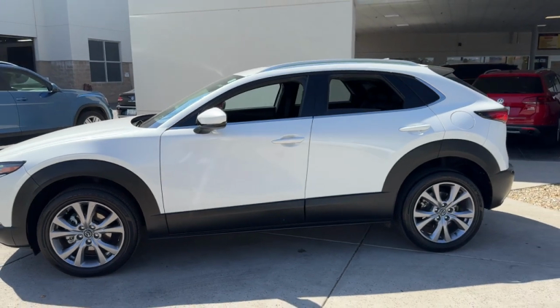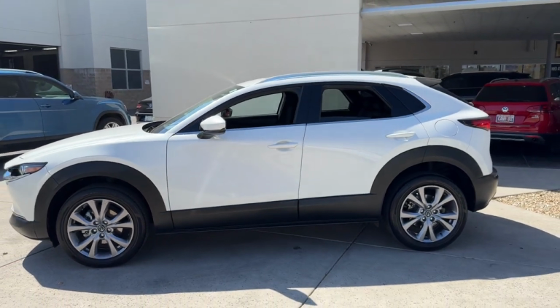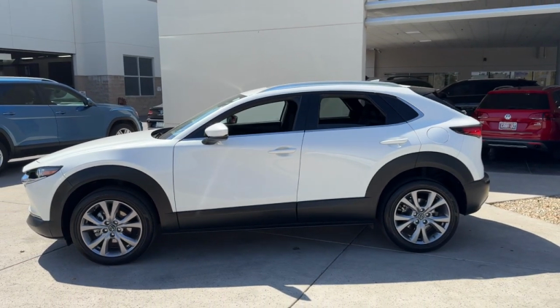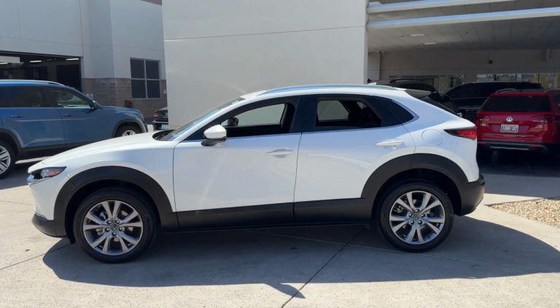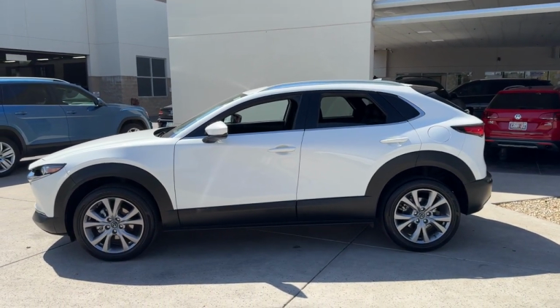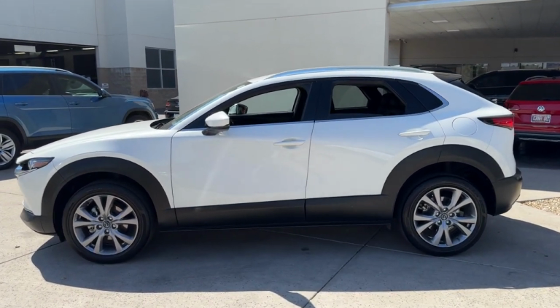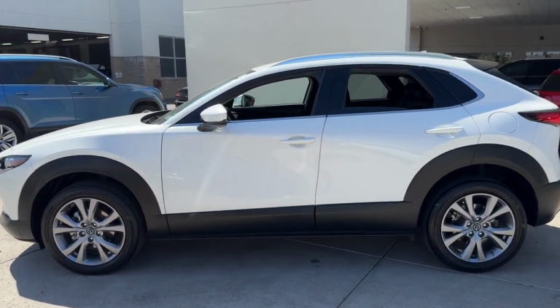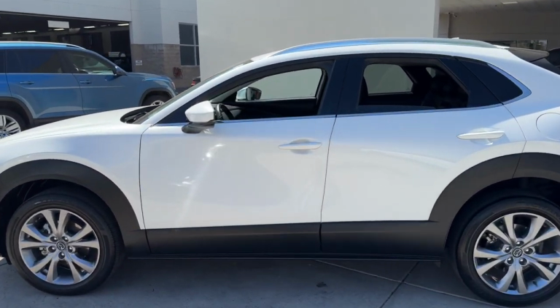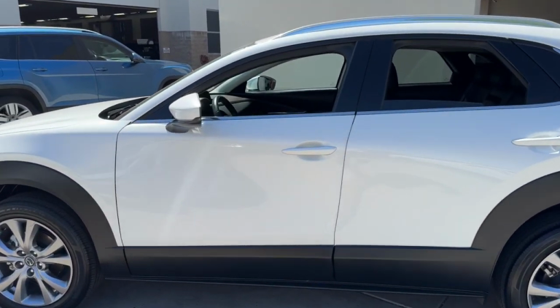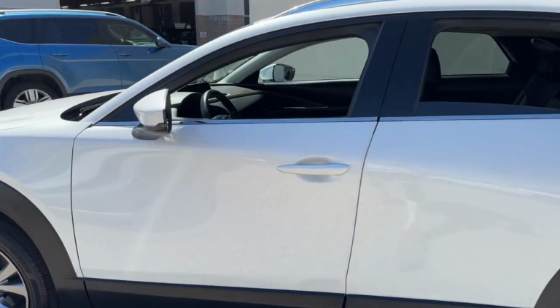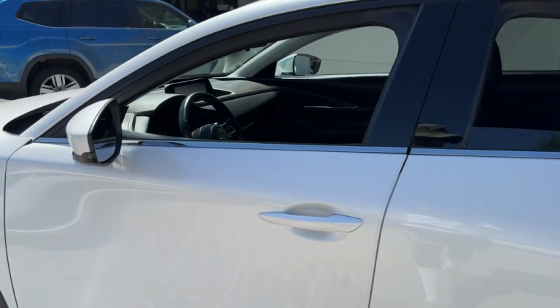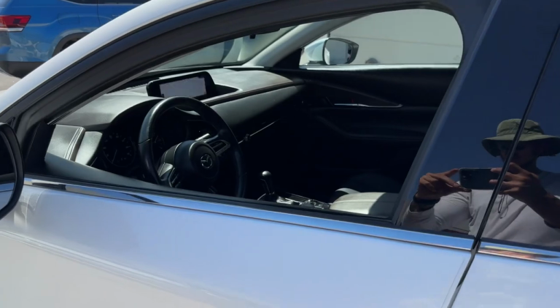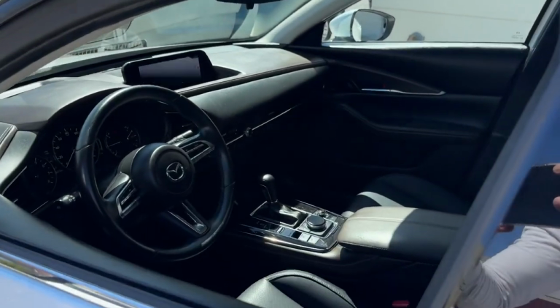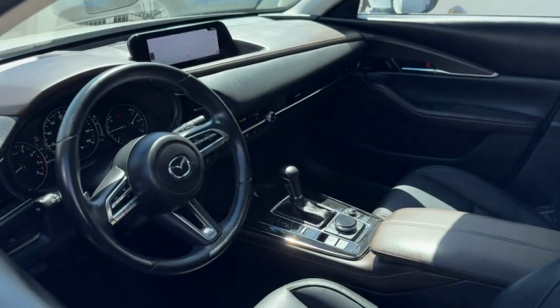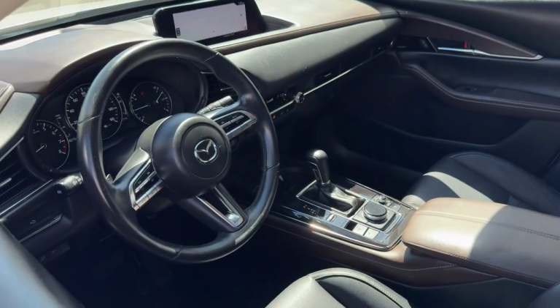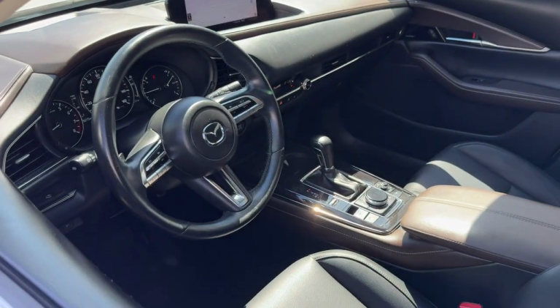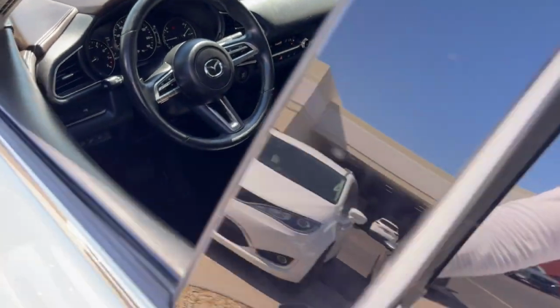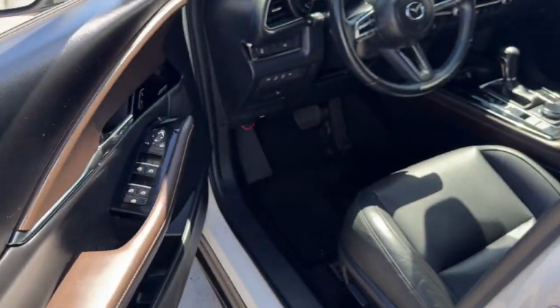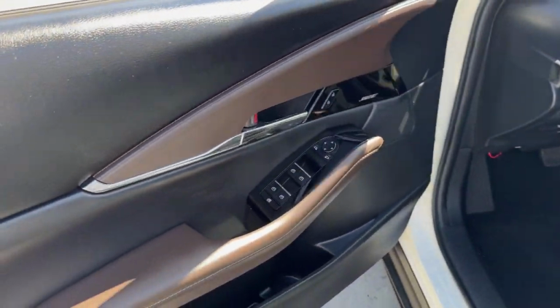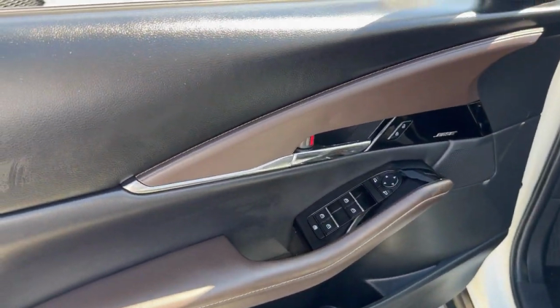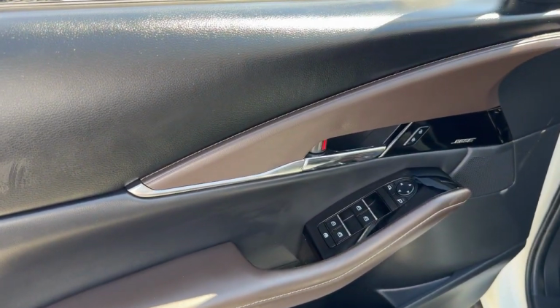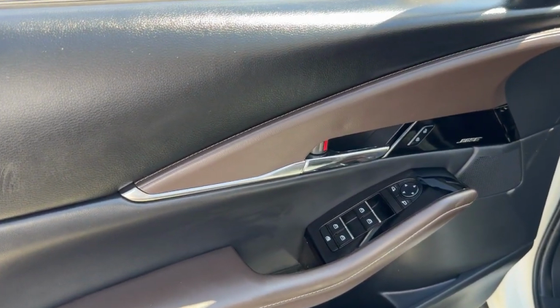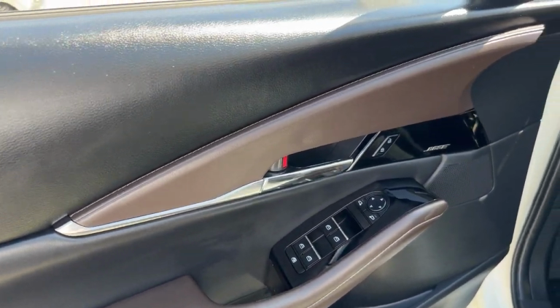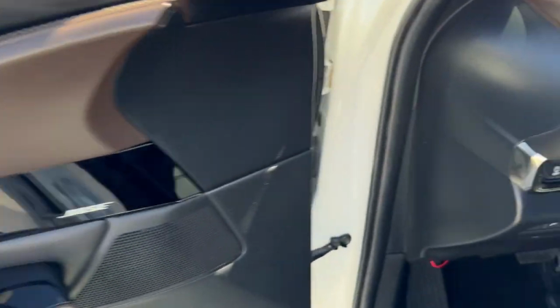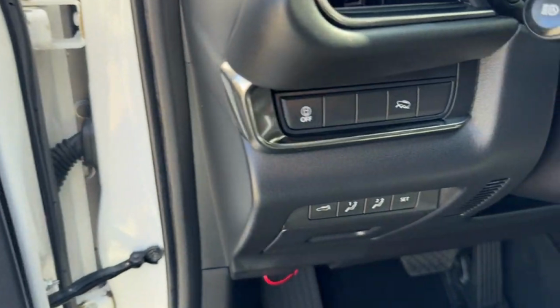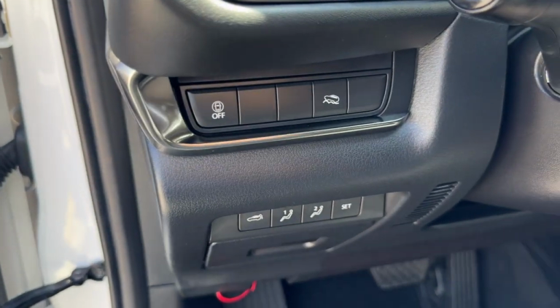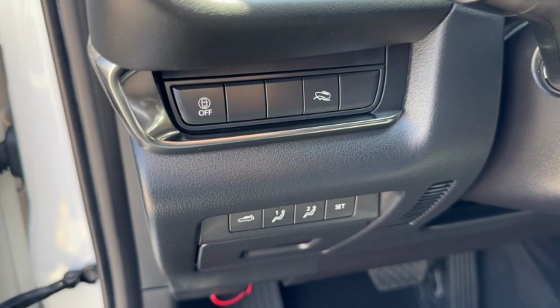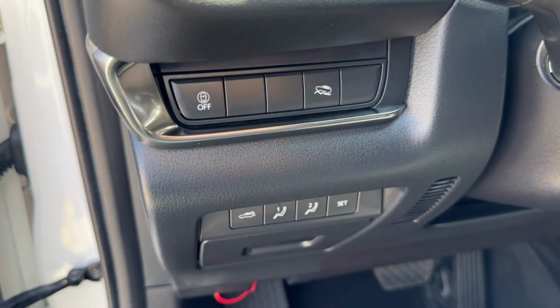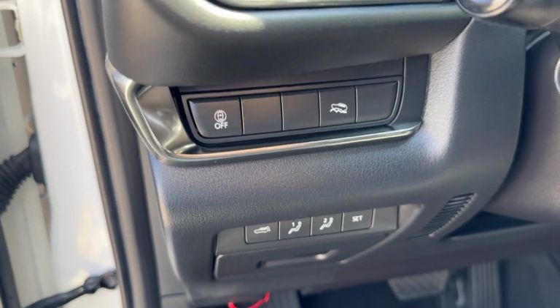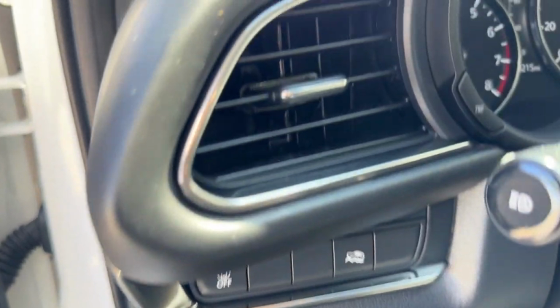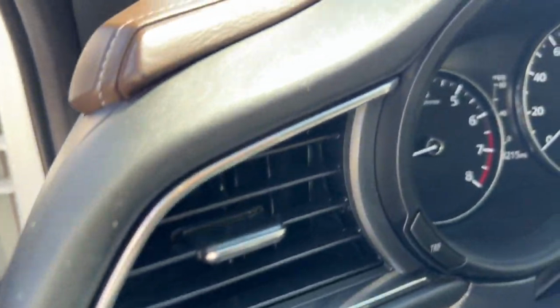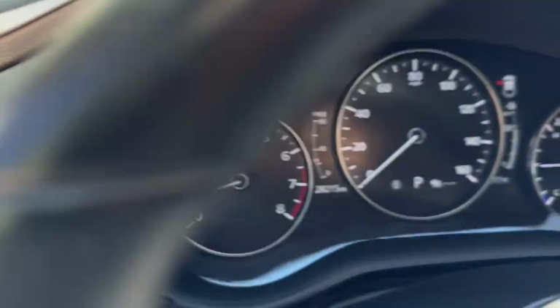Exquisite craftsmanship shines through in the details of this beautifully designed CX-30. From its quiet upscale cabin to its thoughtful creature comforts and head-turning looks, this SUV is sure to energize and elevate your driving experience.